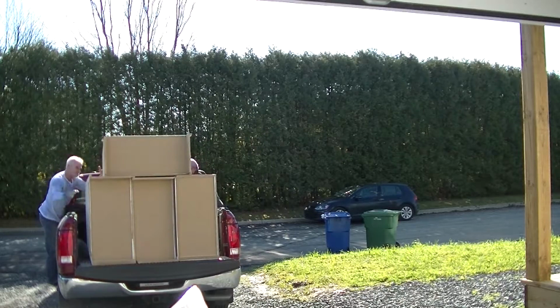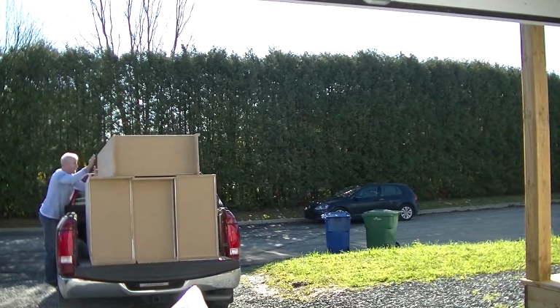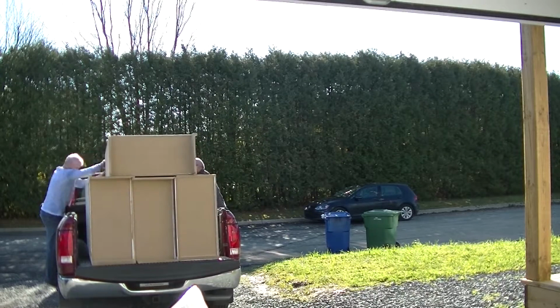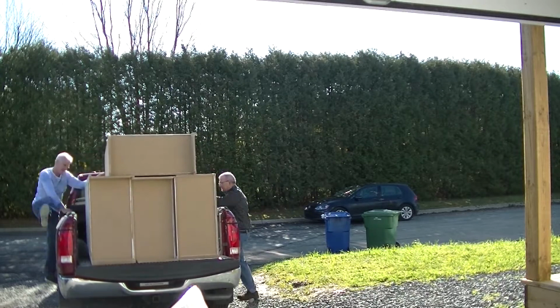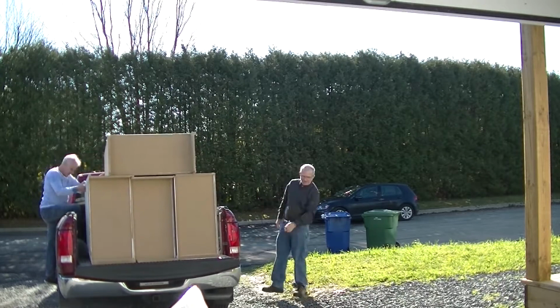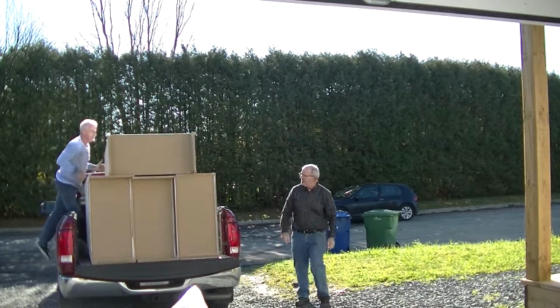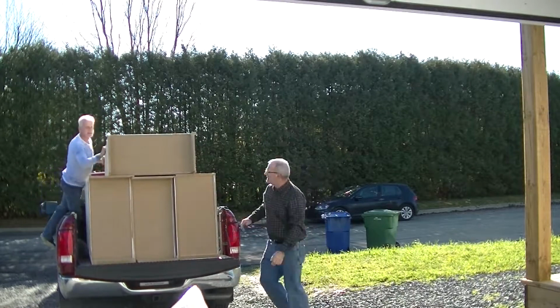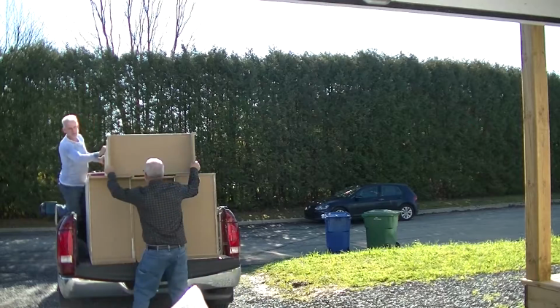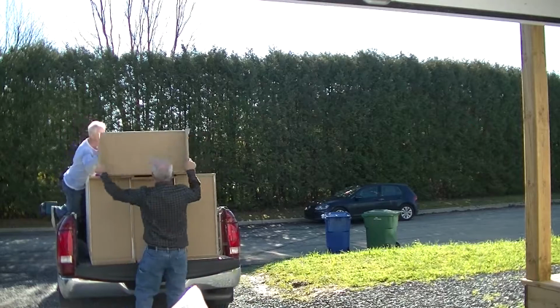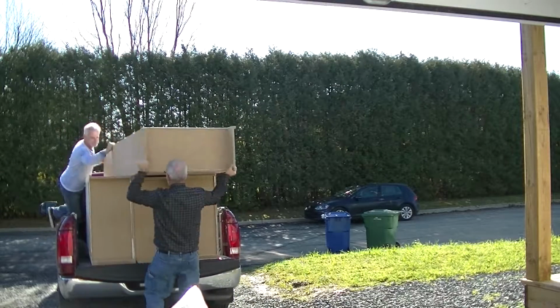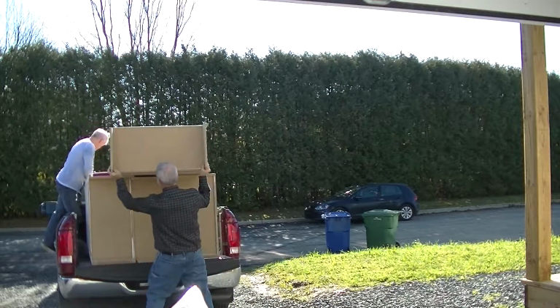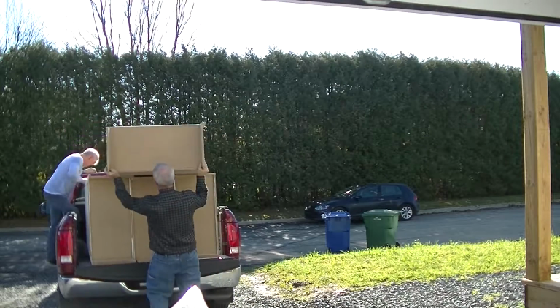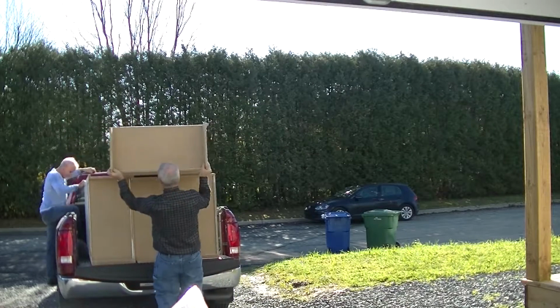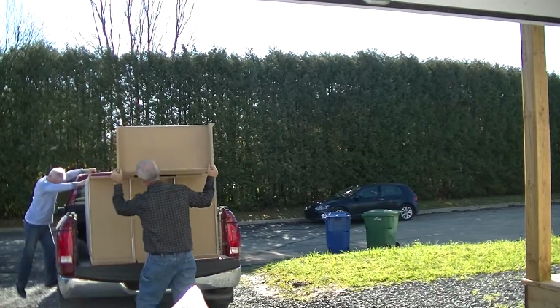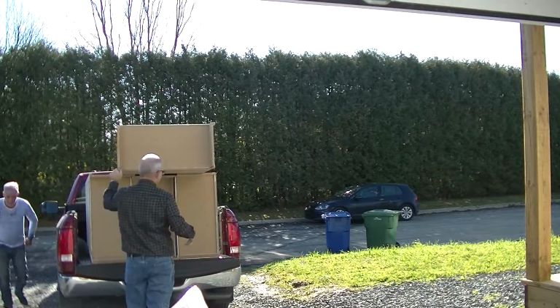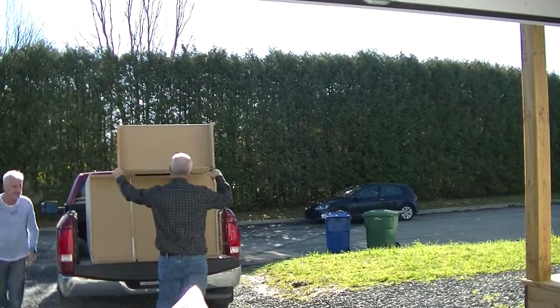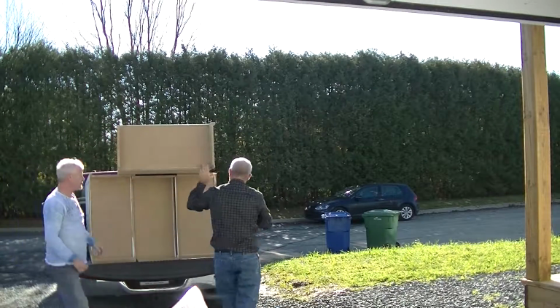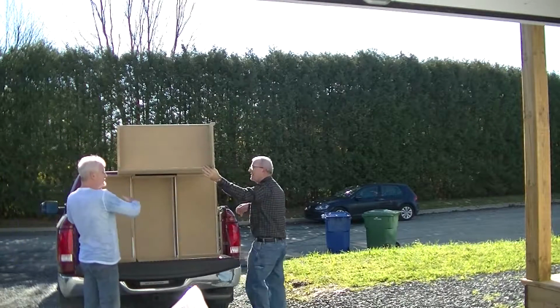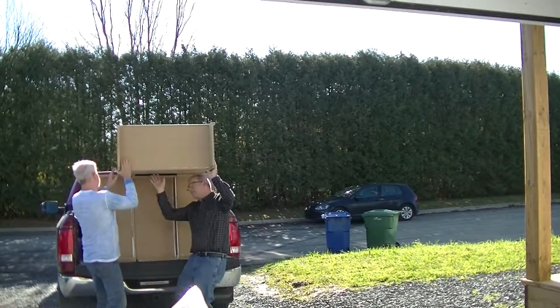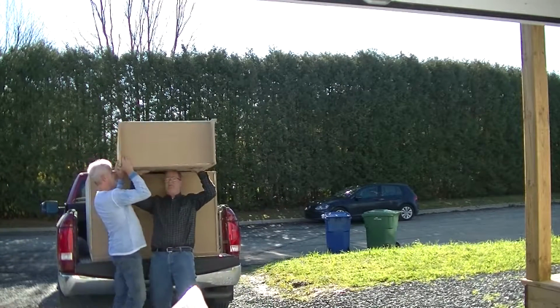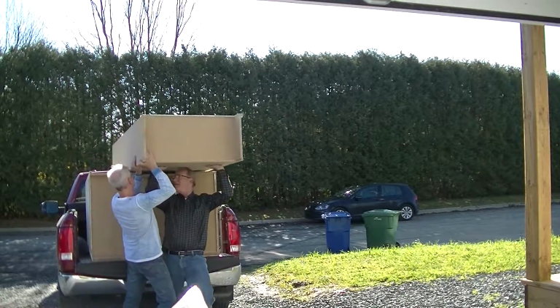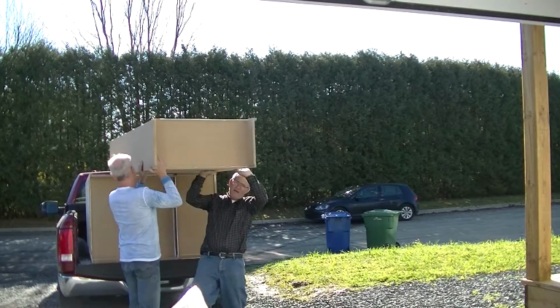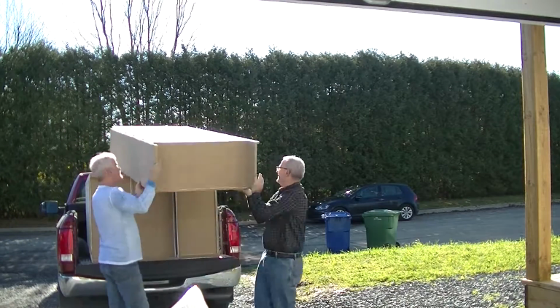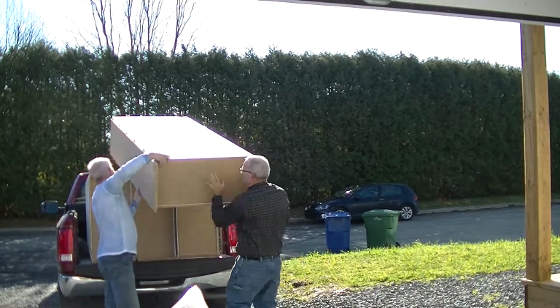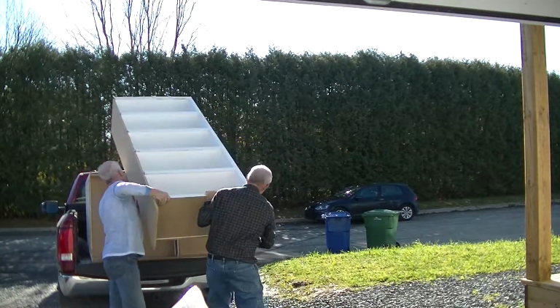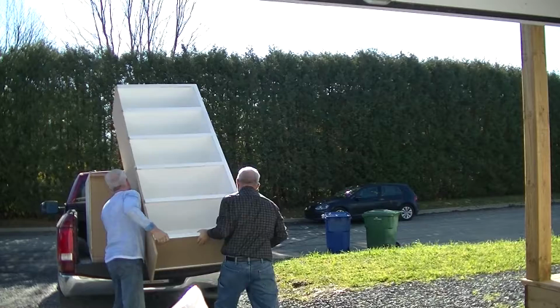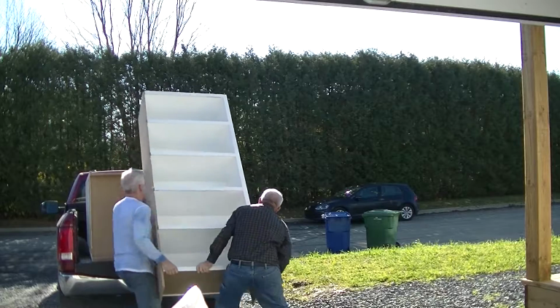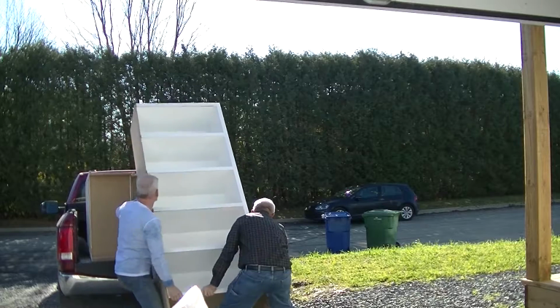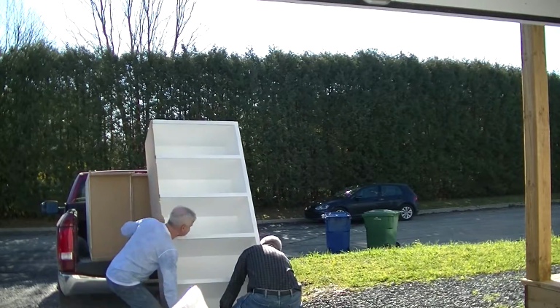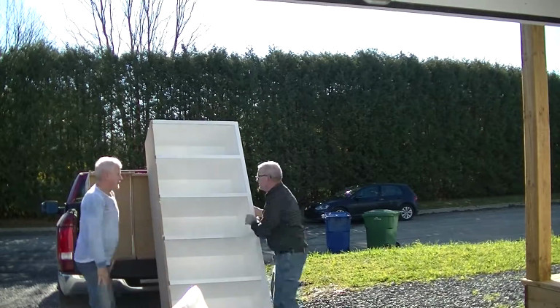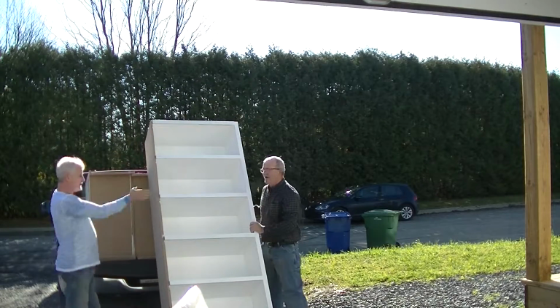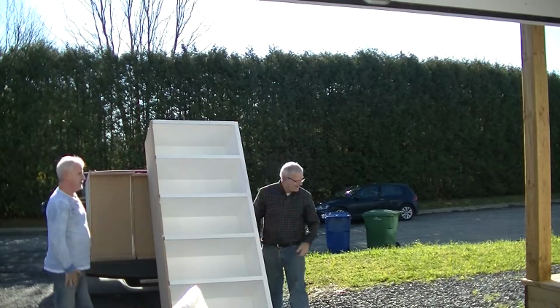After a two-hour drive we're getting at the house. Now it's time to unload the truck, and let me tell you those are heavy — so thank you, my cousin.